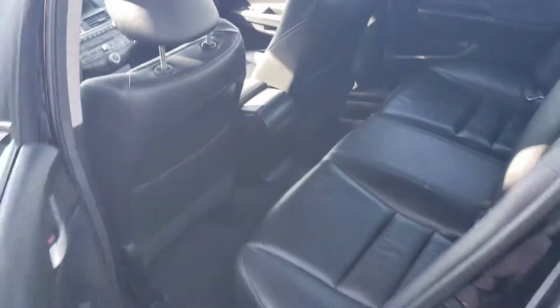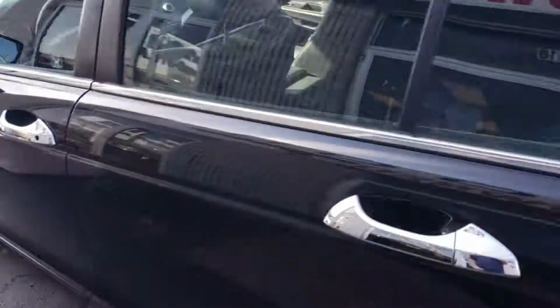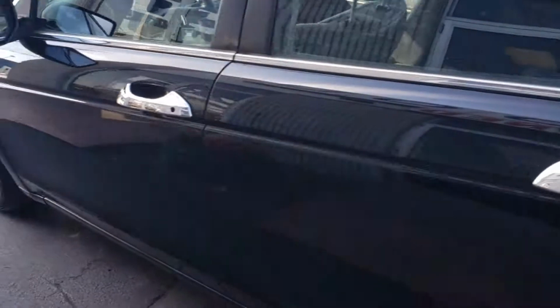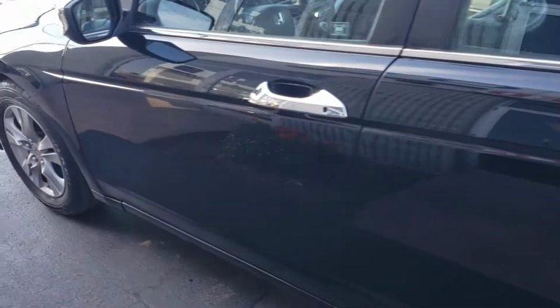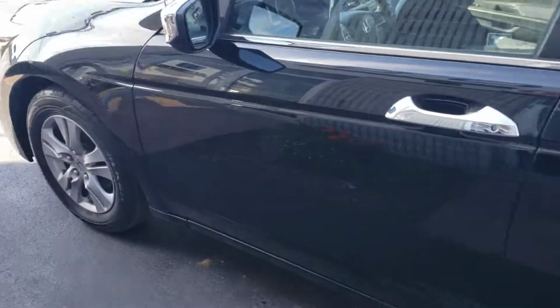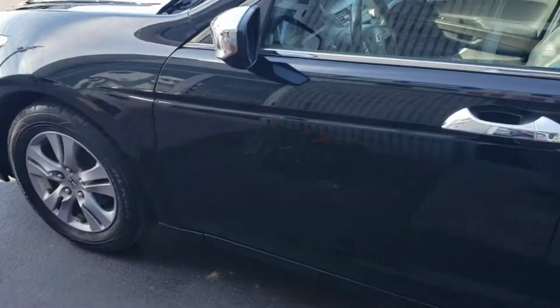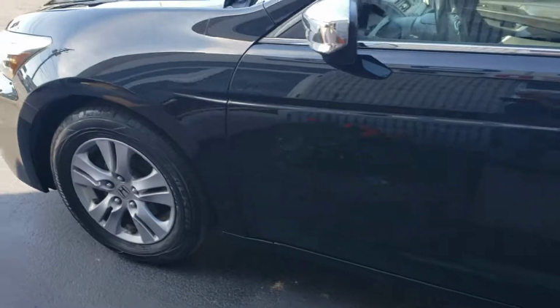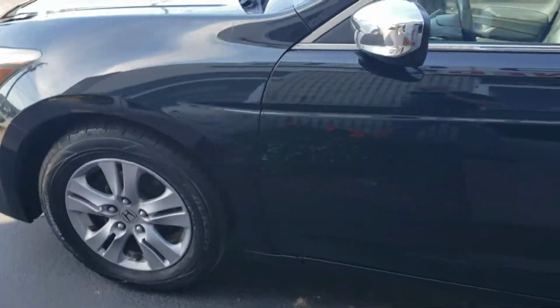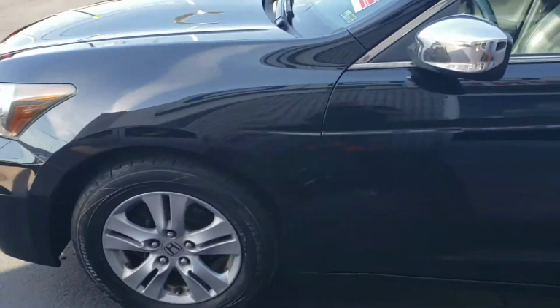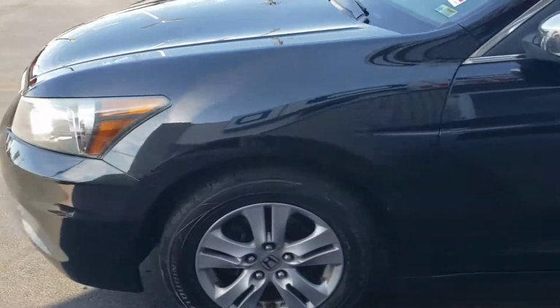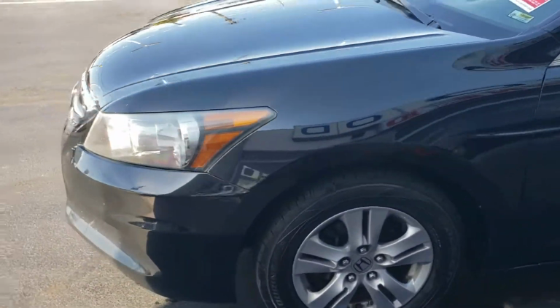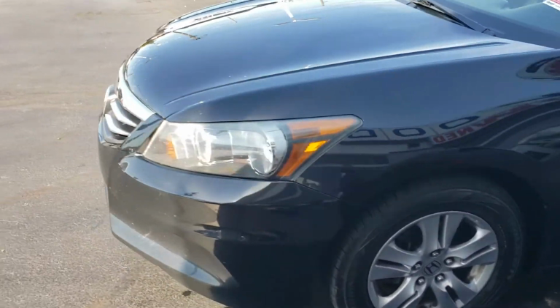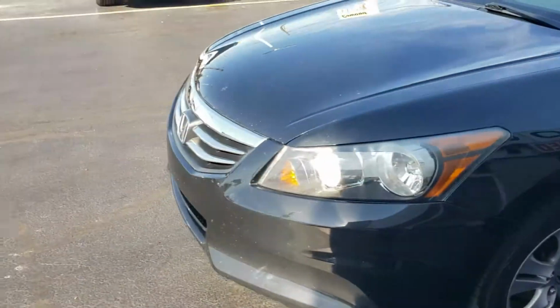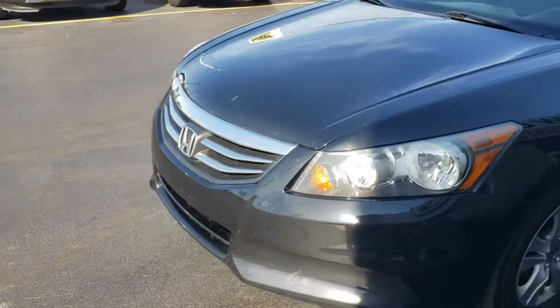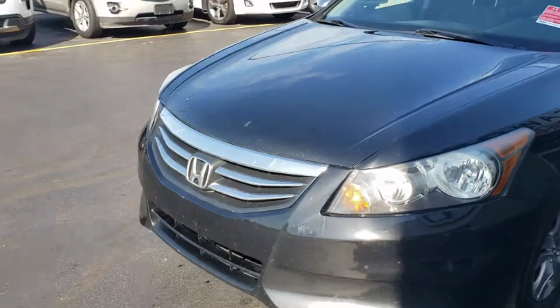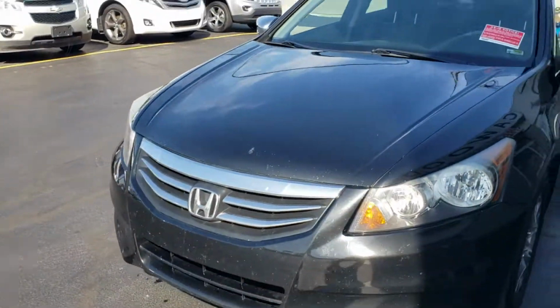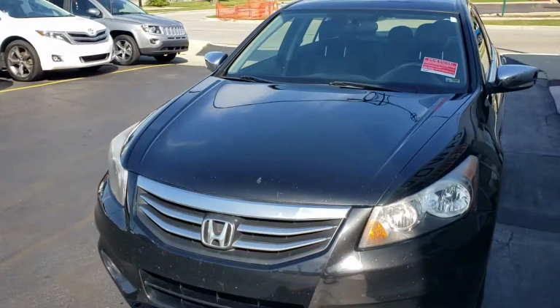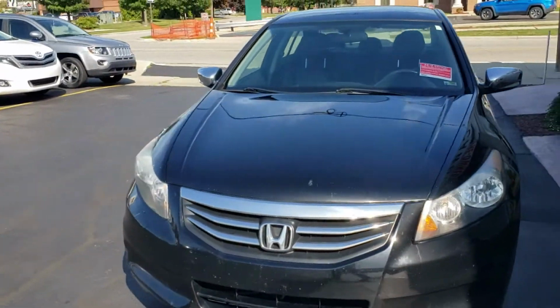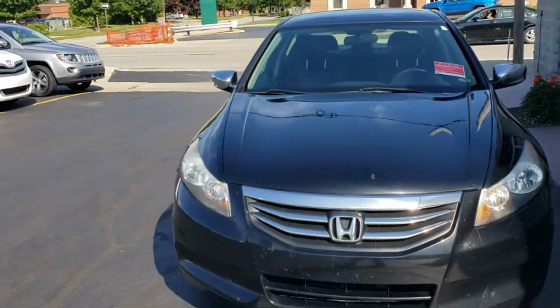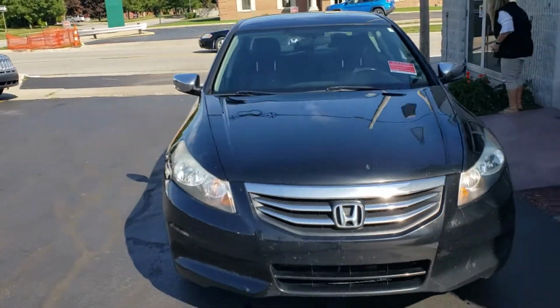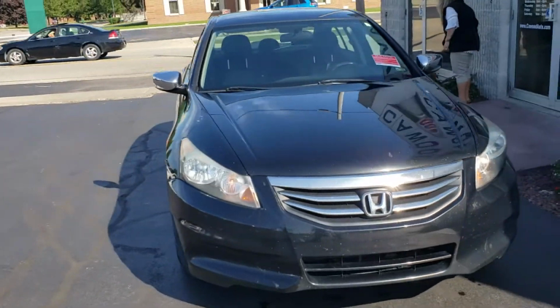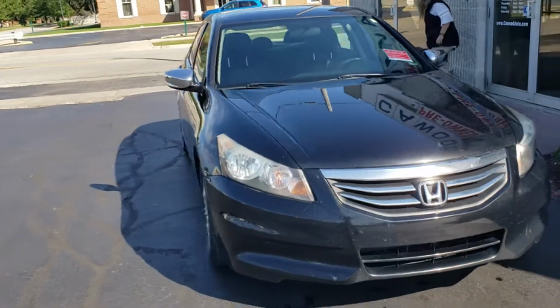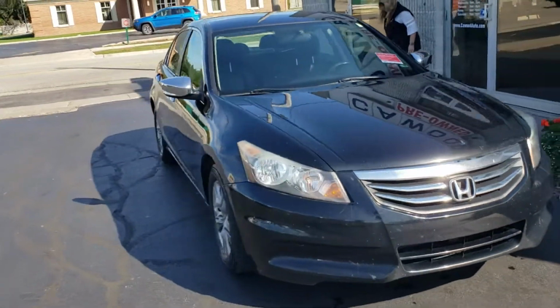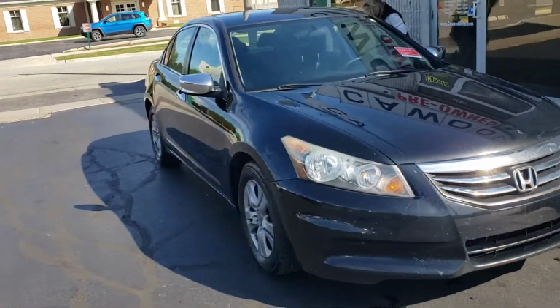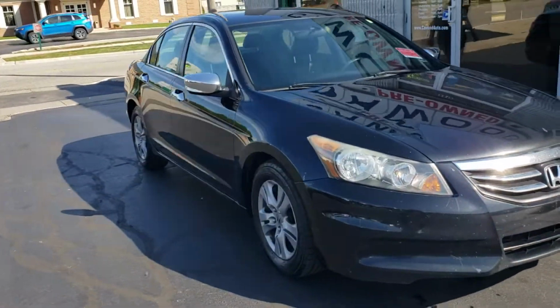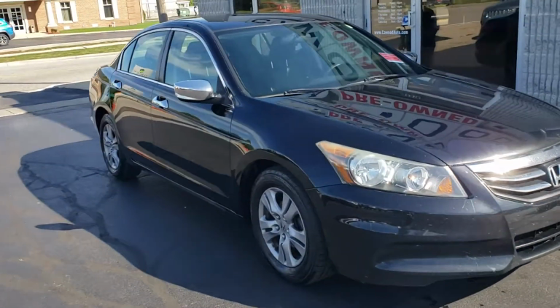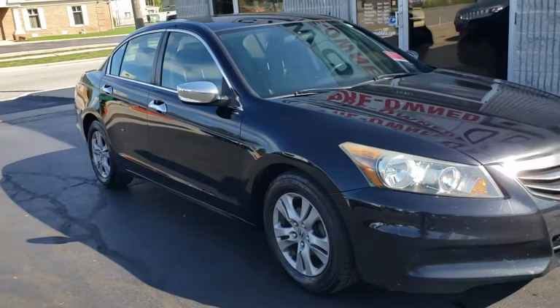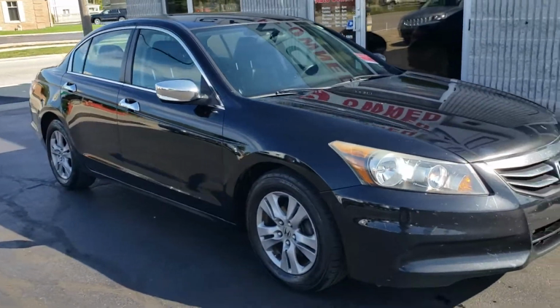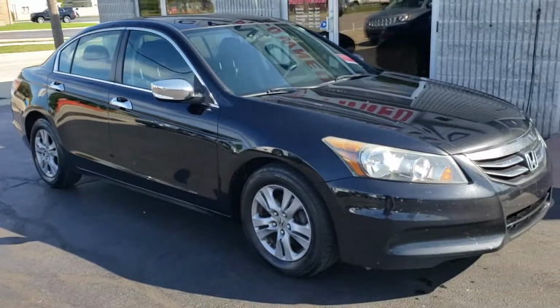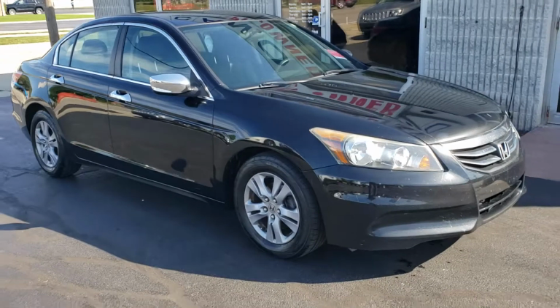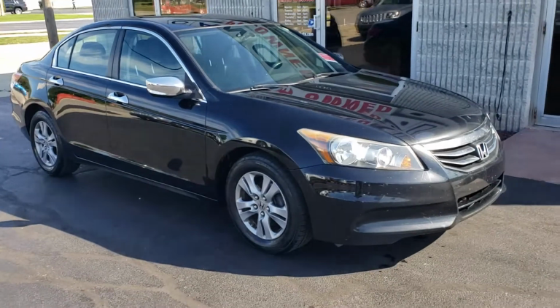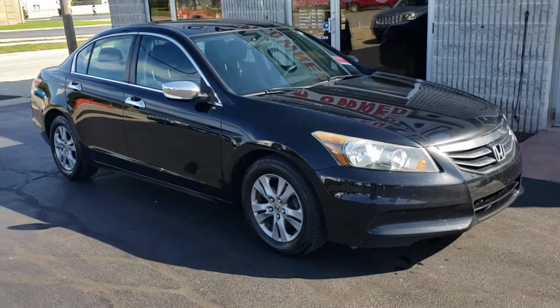Again, my name is Kyle at Kaywood Honda, Port Huron, Michigan. 2012 special edition Honda Accord, just took it in on trade. Part of our wholesale to the public as-is lot. Come check us out.